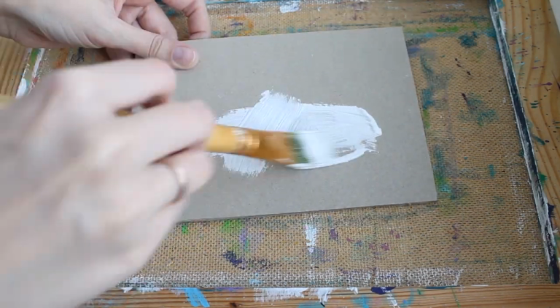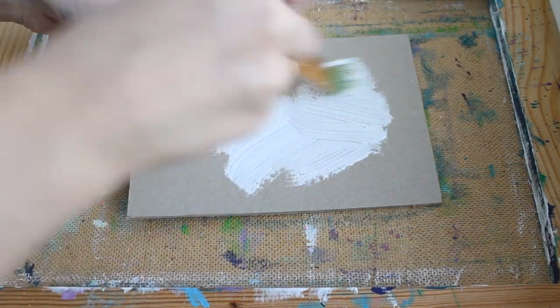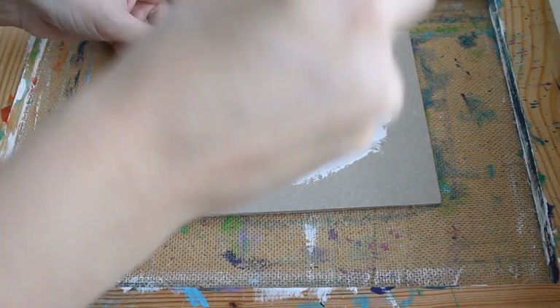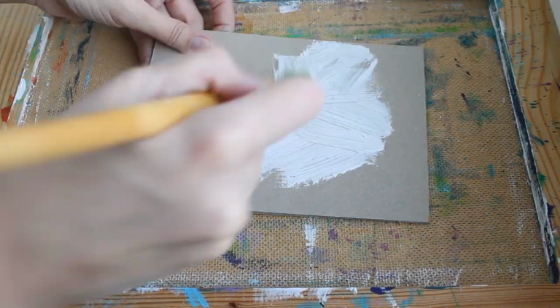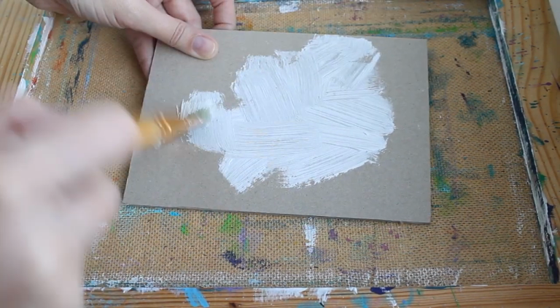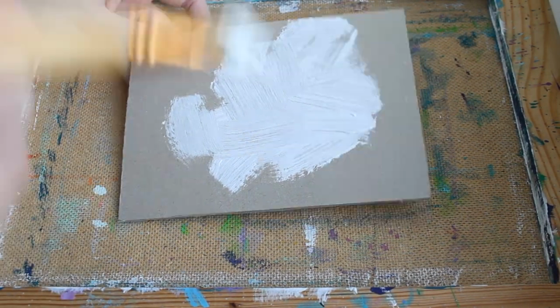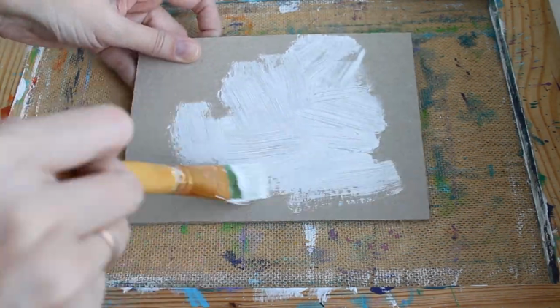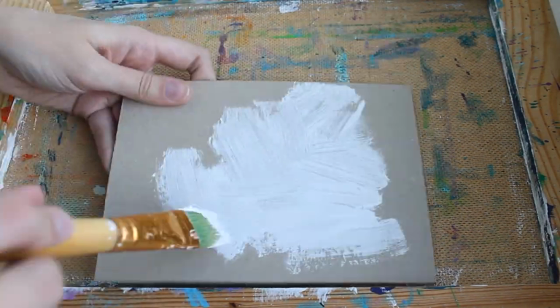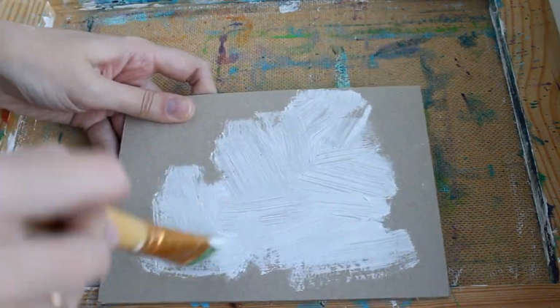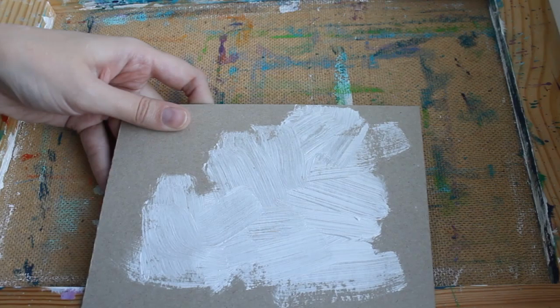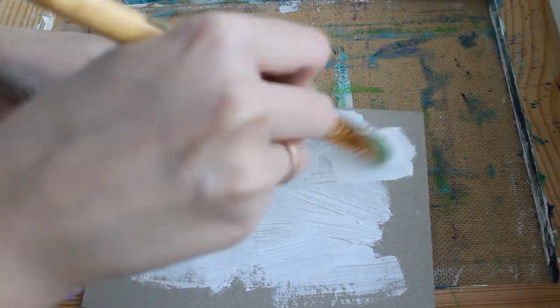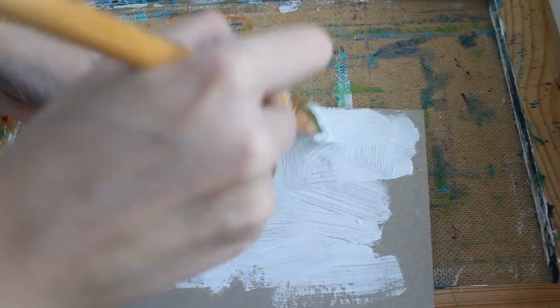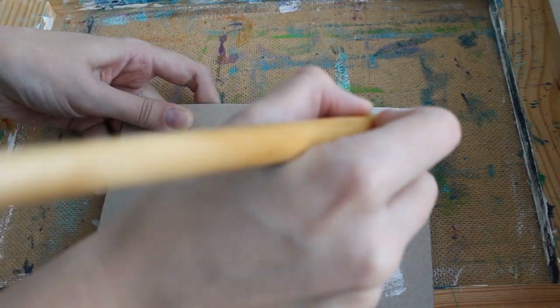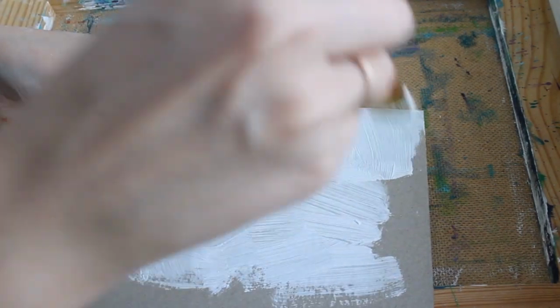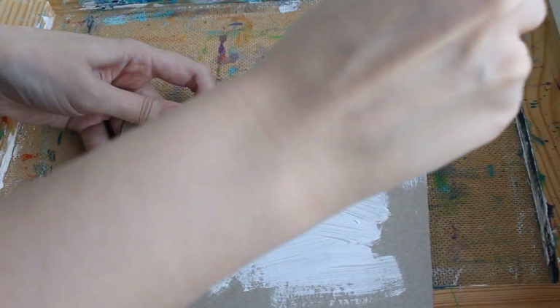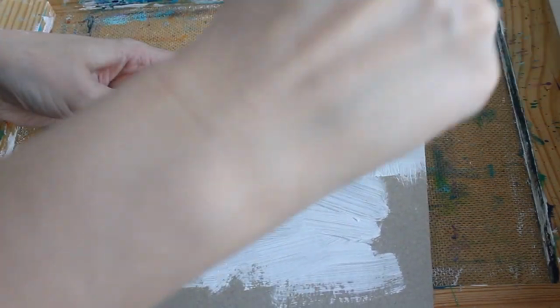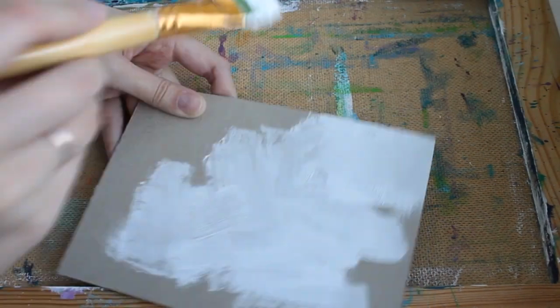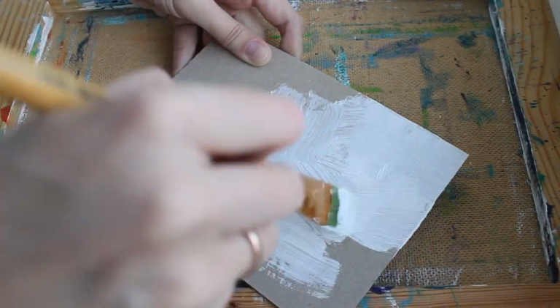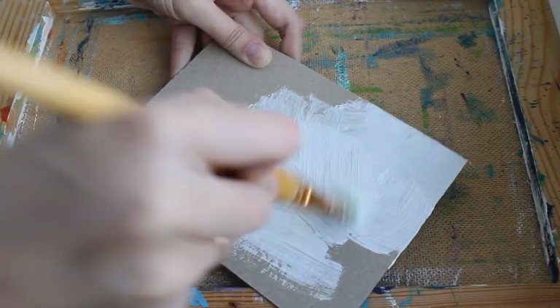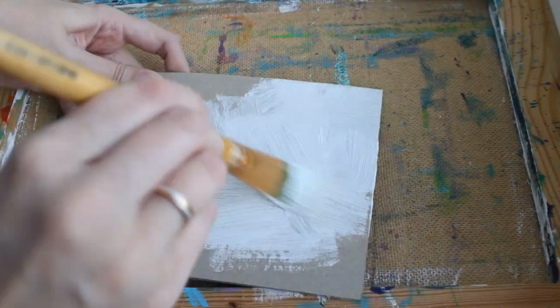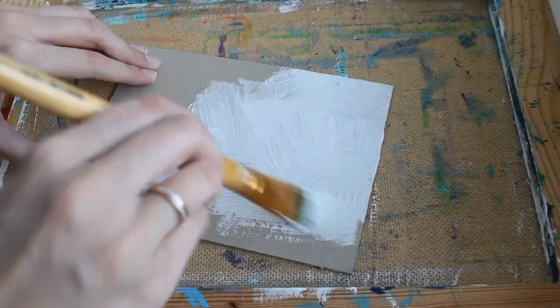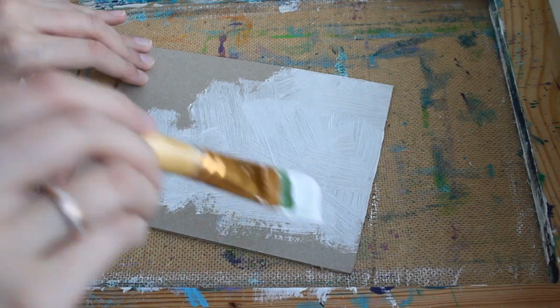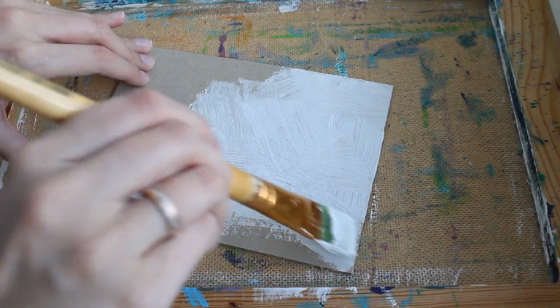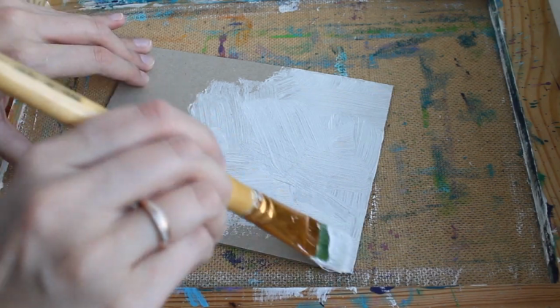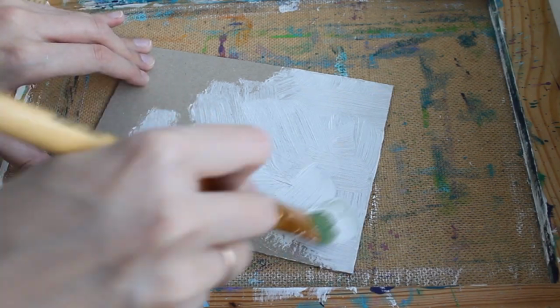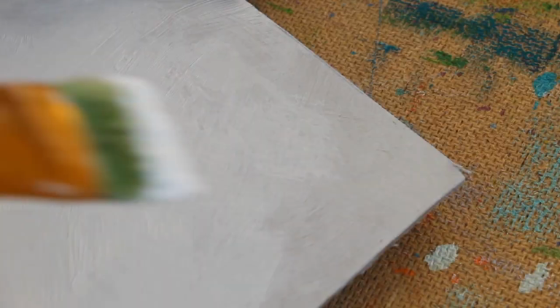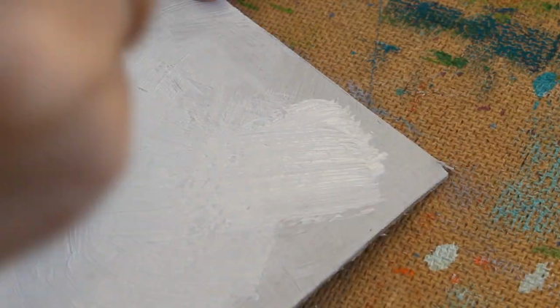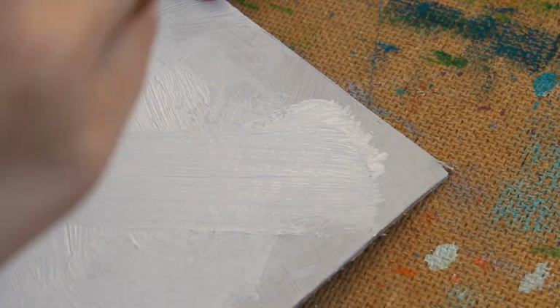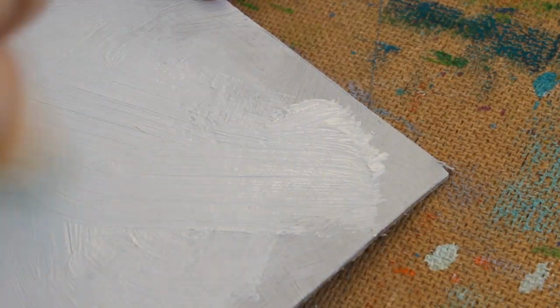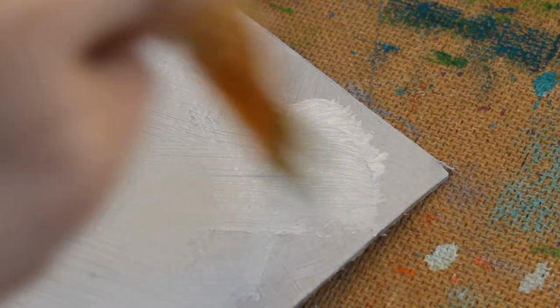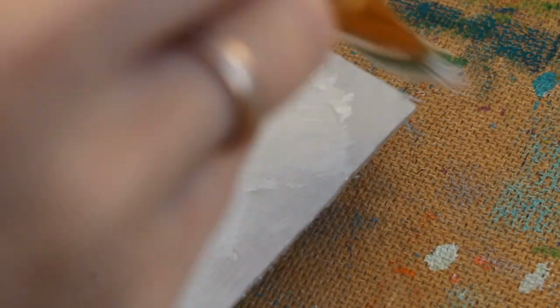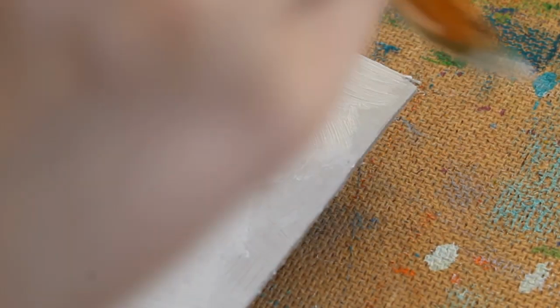For this work I chose teak cardboard and covered it with a base acrylic coat, because it would be insane to paint right on the cardboard — trust me, I tried it once. To be sure, I covered the surface with two layers and let them dry.